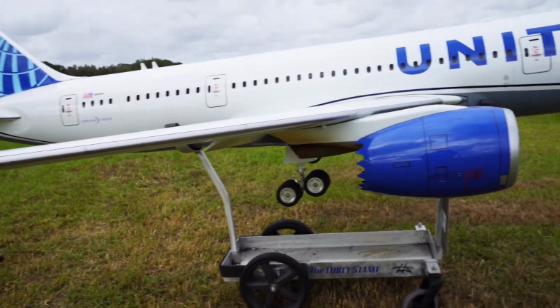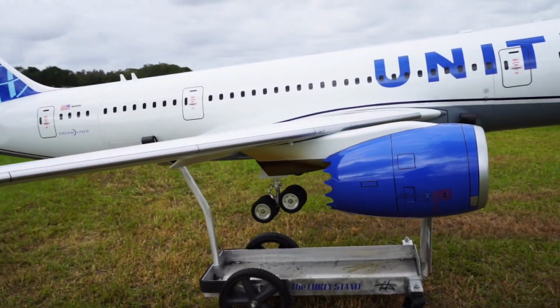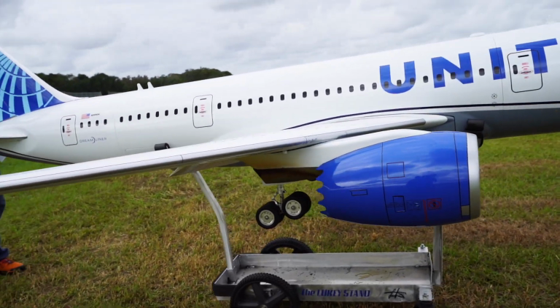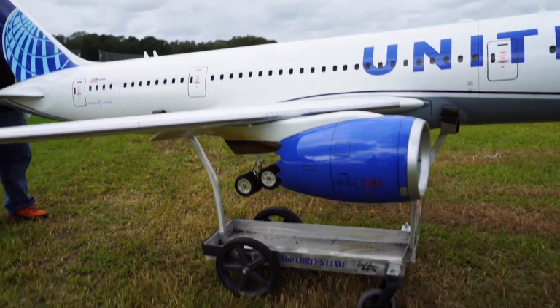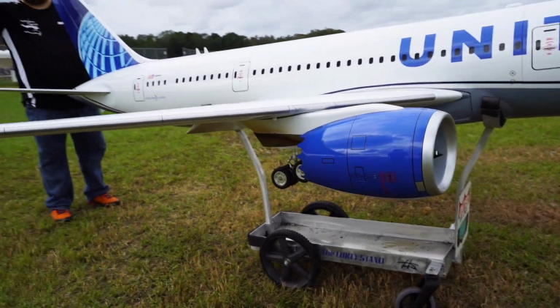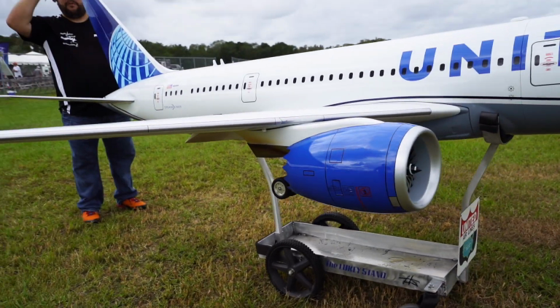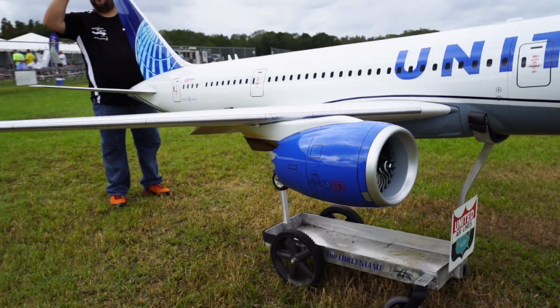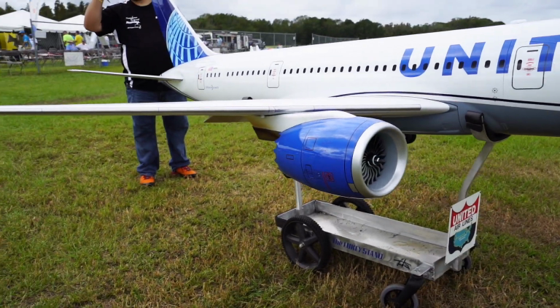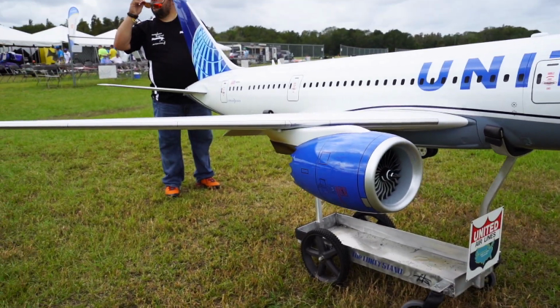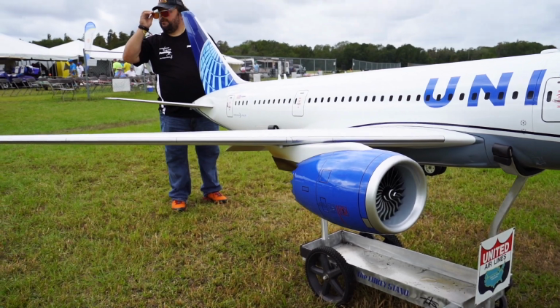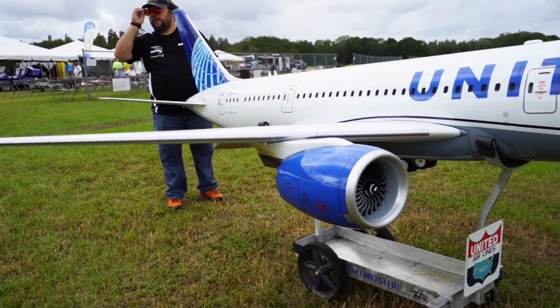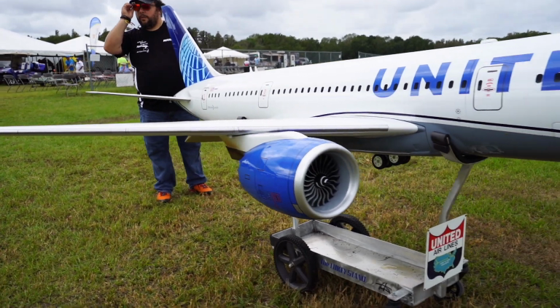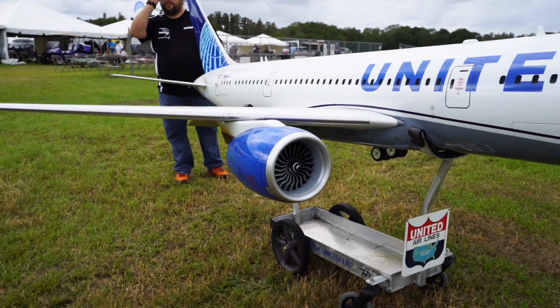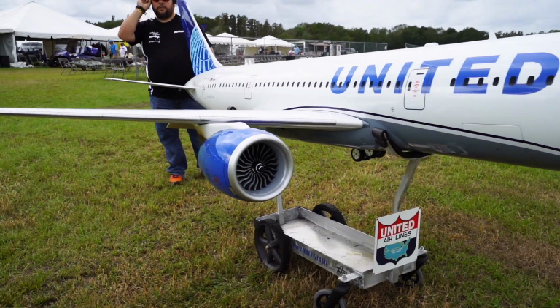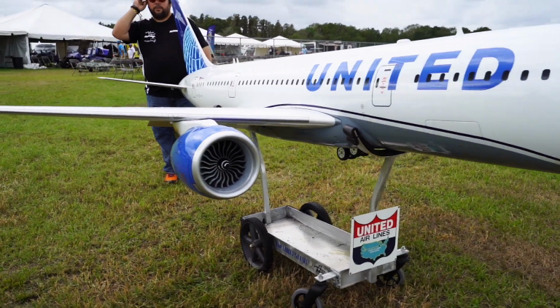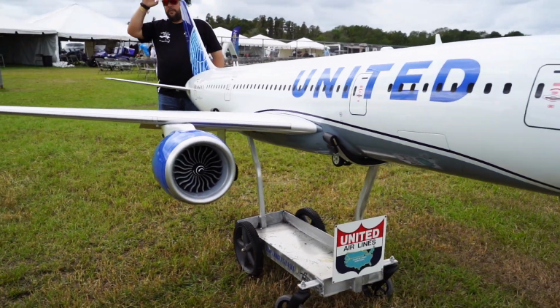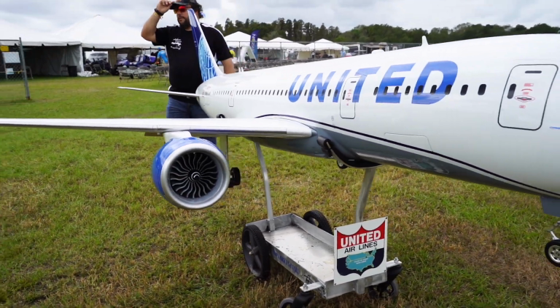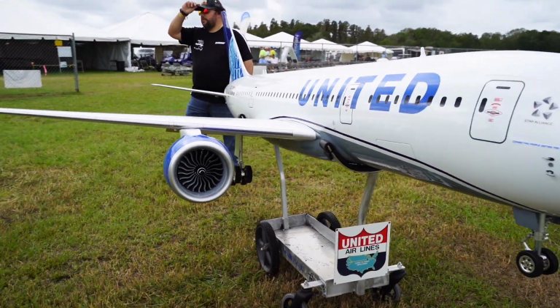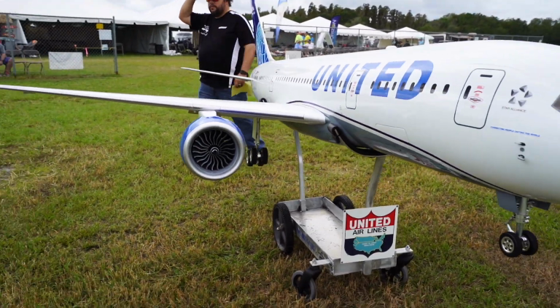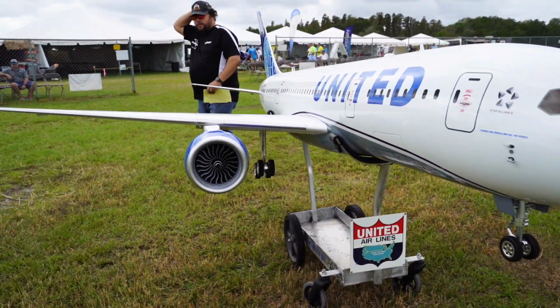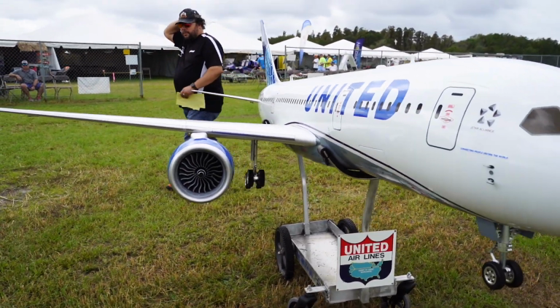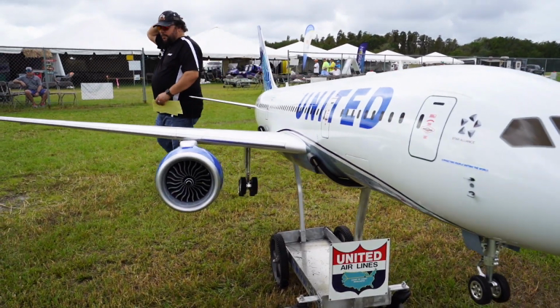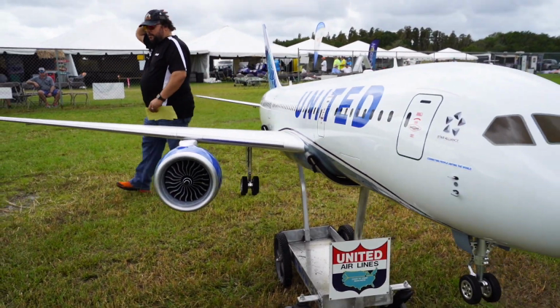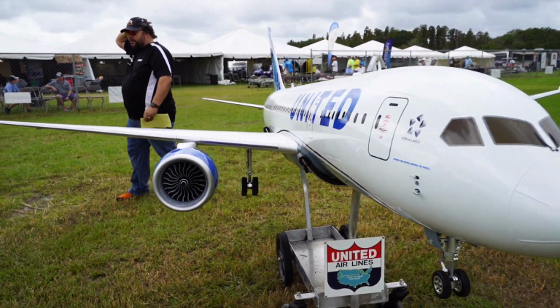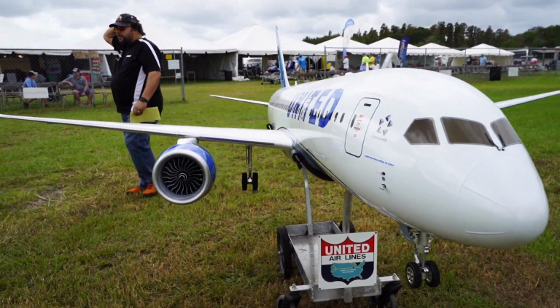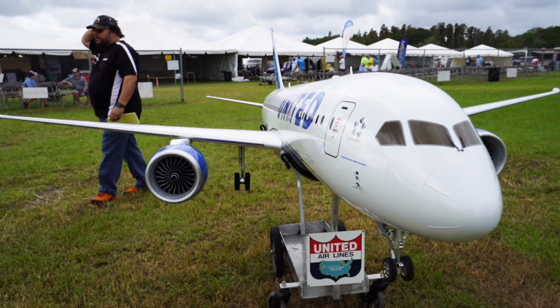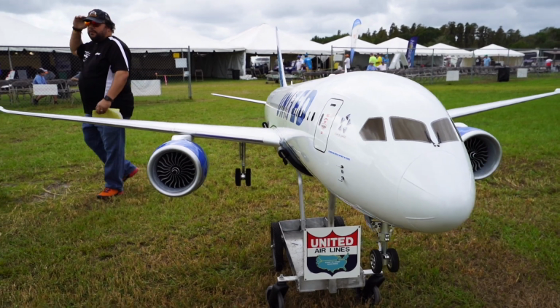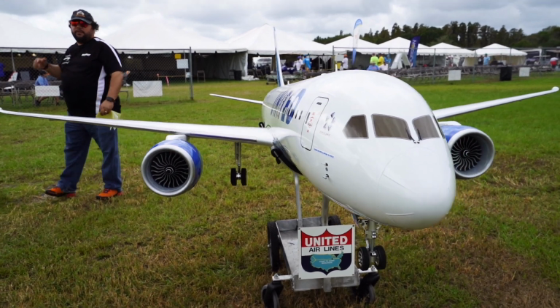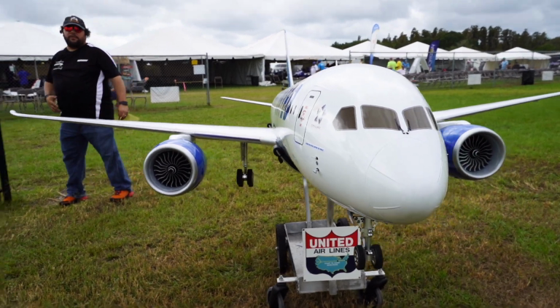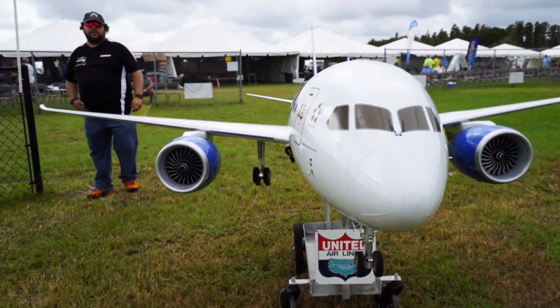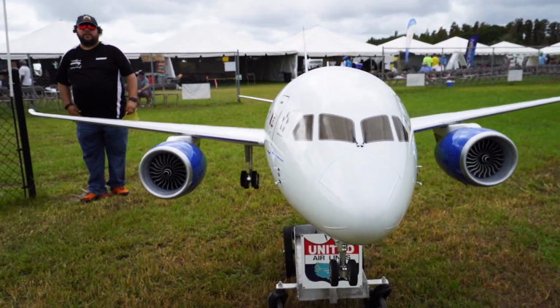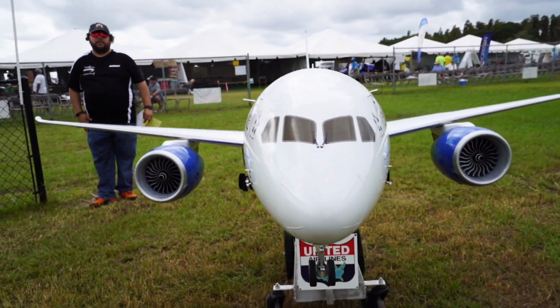It's one of the unique aircraft in the show — this is the biggest RC 787 in the world.